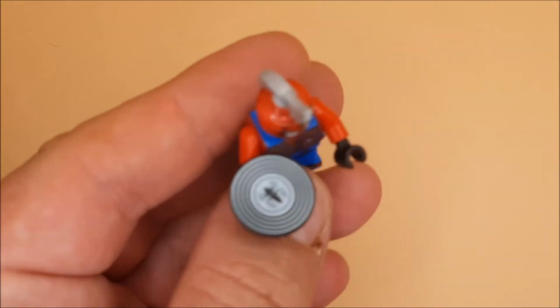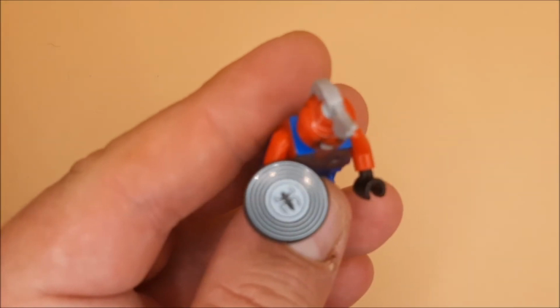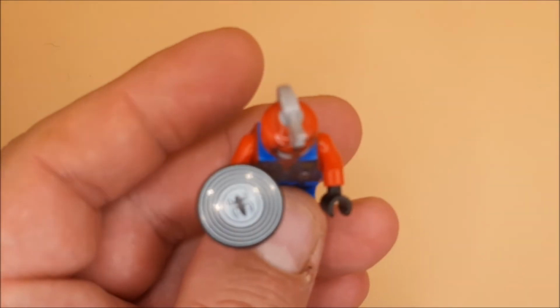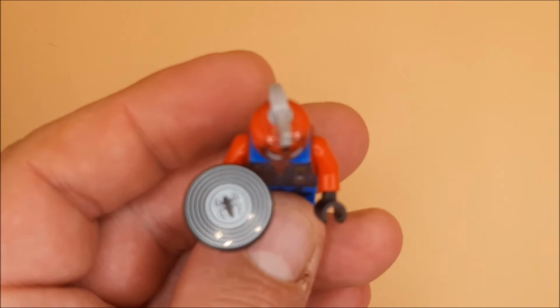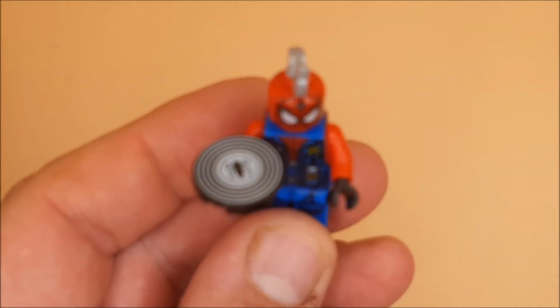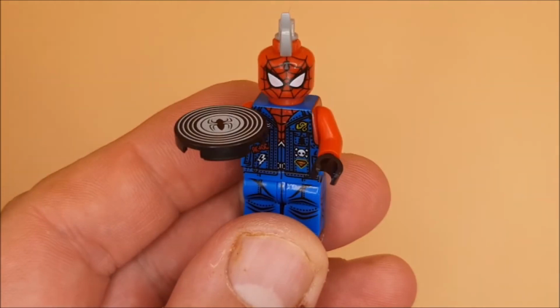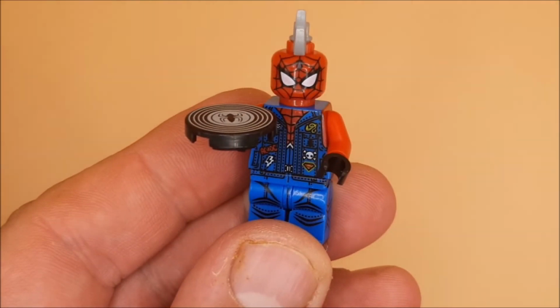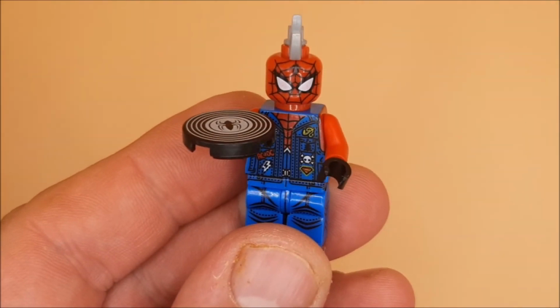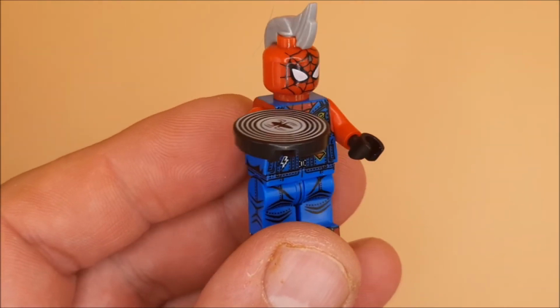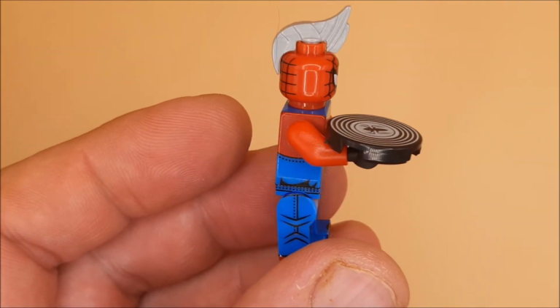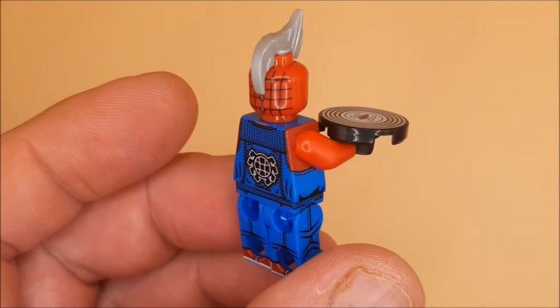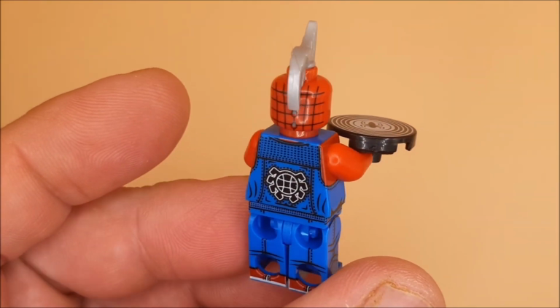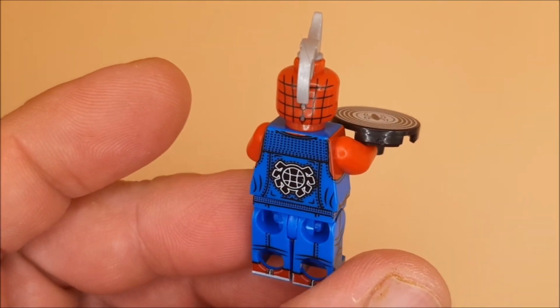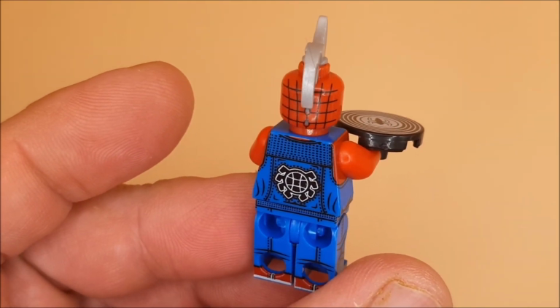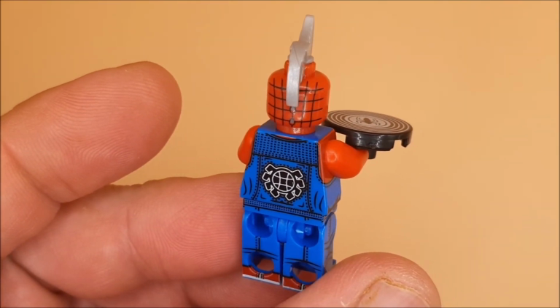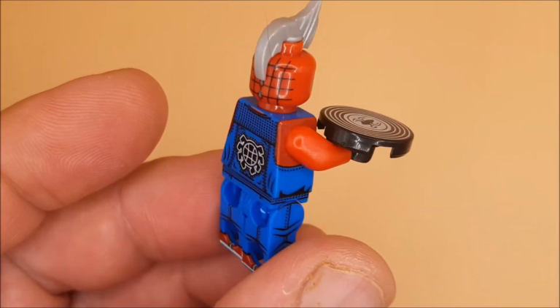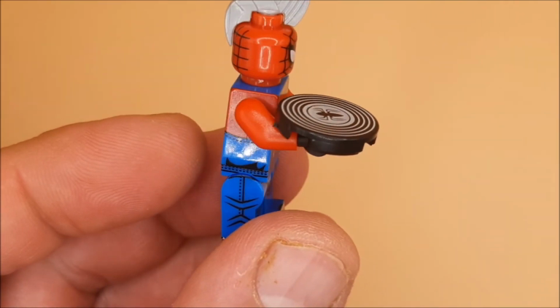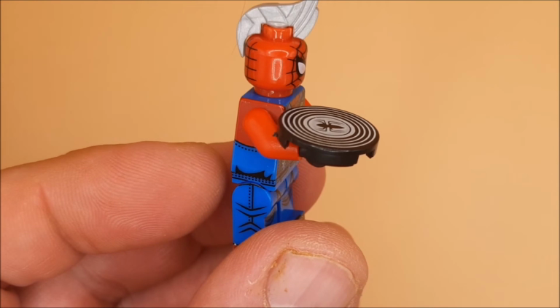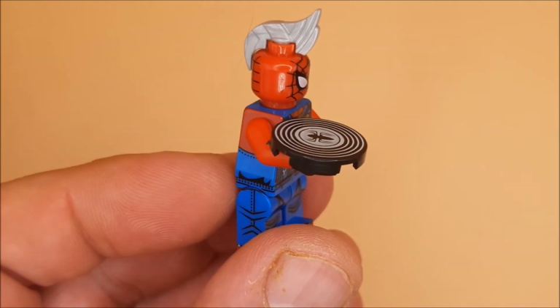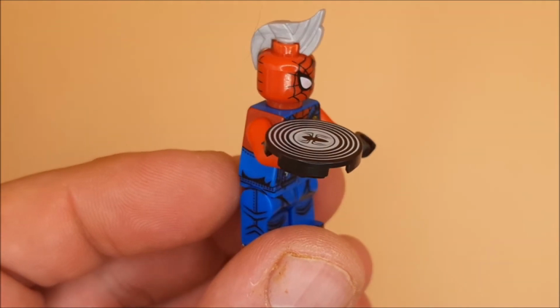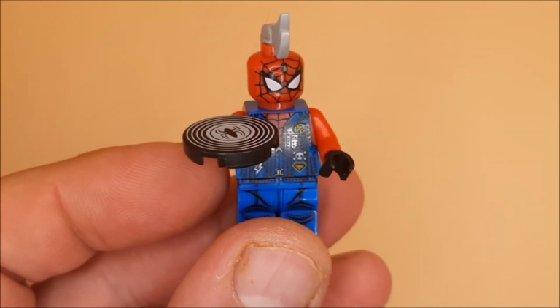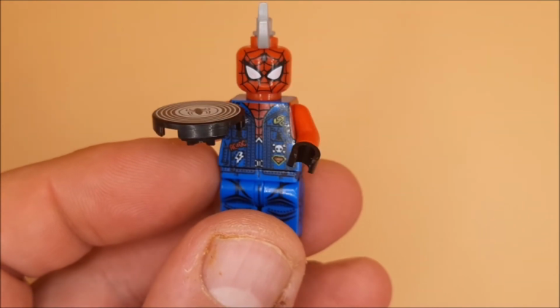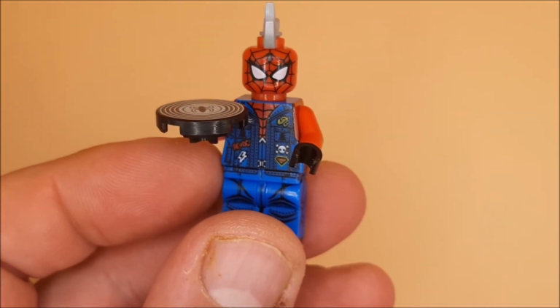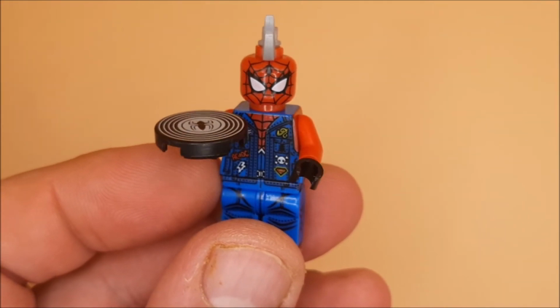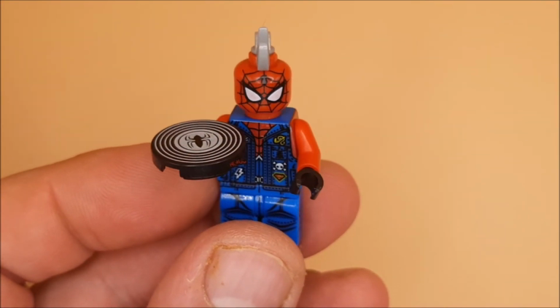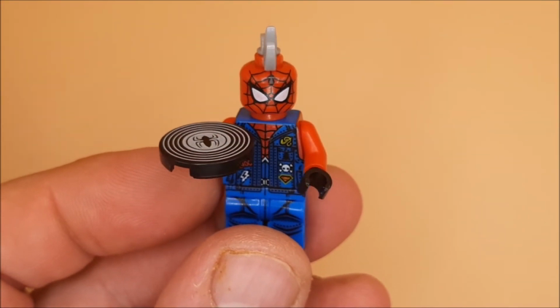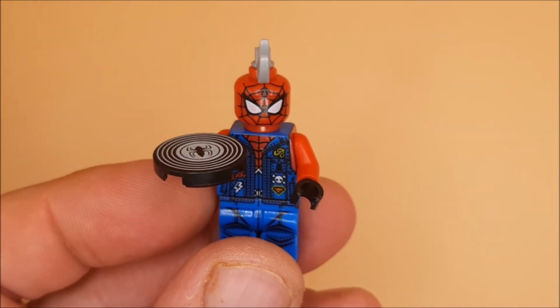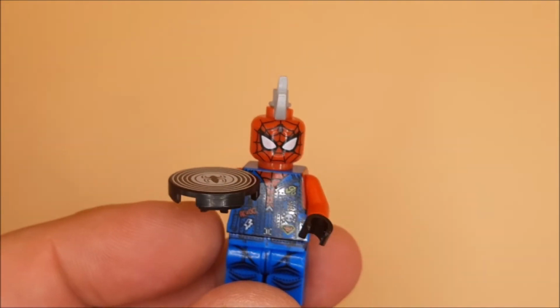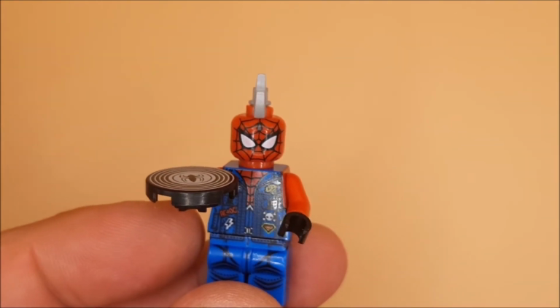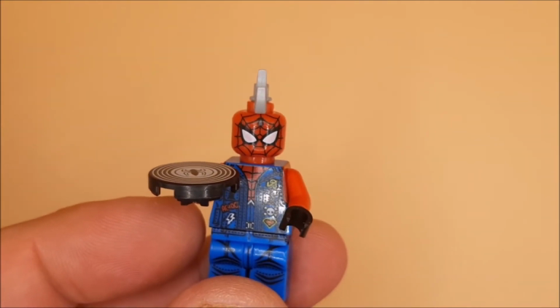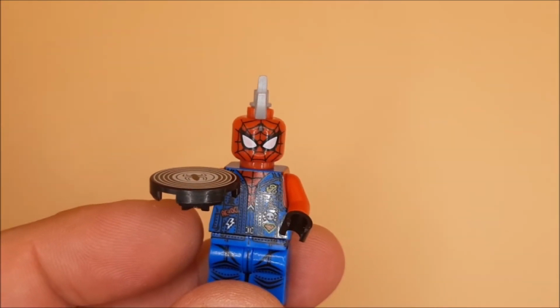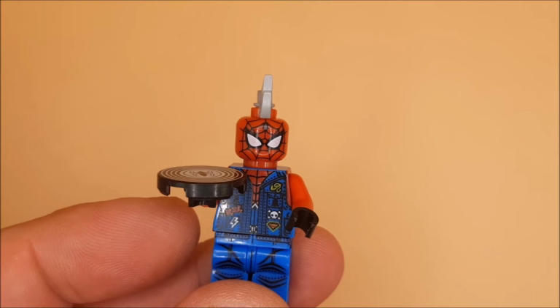And to finish him off, he comes with a record in Spider-Man's hand like that. So that is Punk Rock Spider-Man! Until next time guys, please remain safe and keep yourself fab.